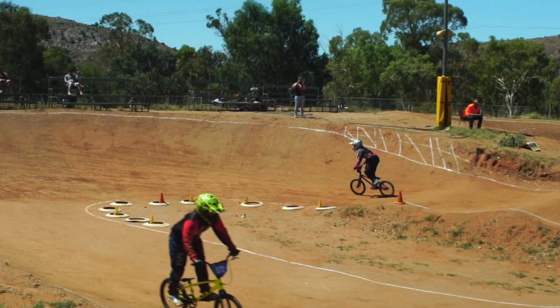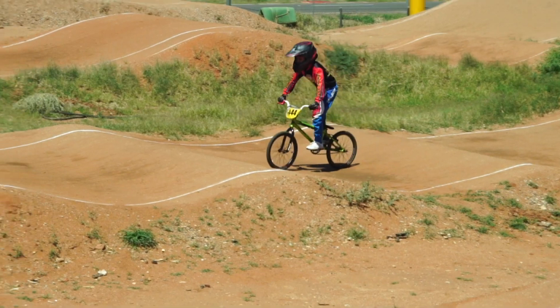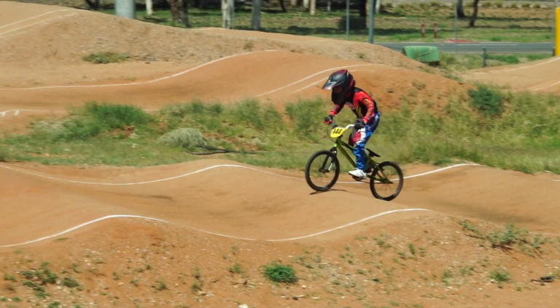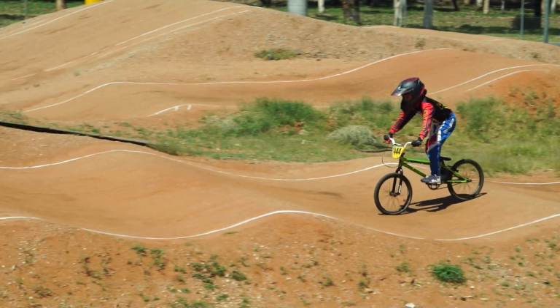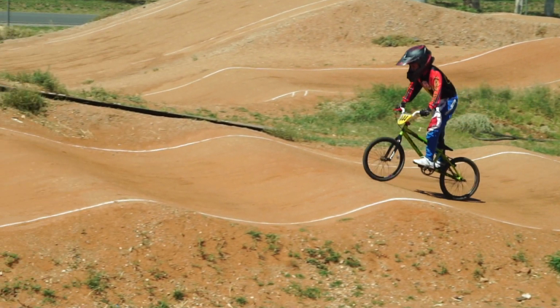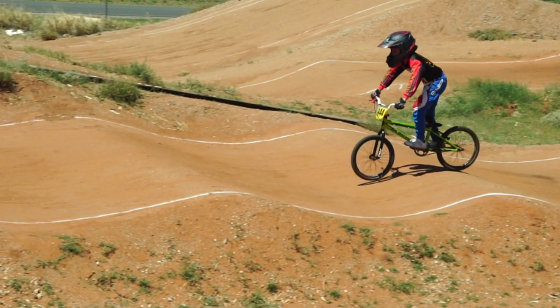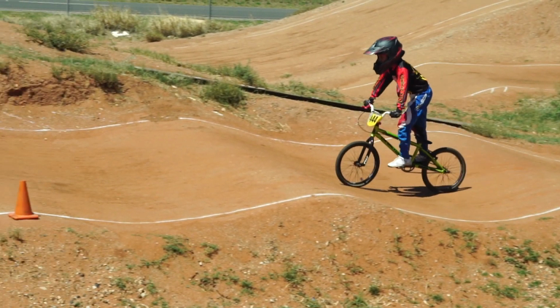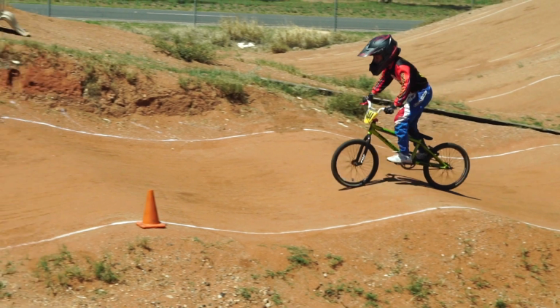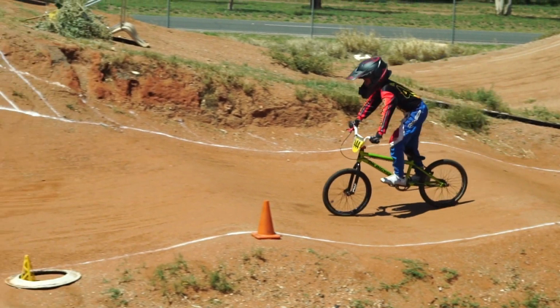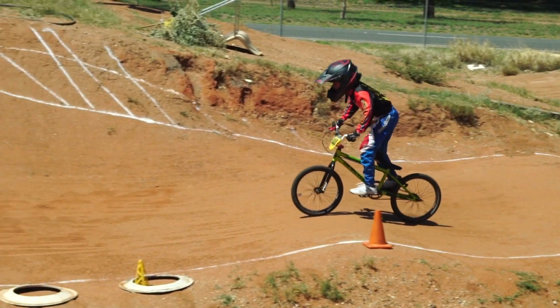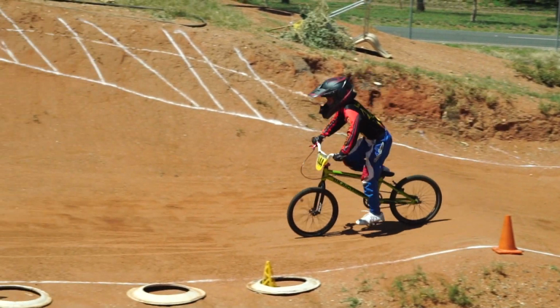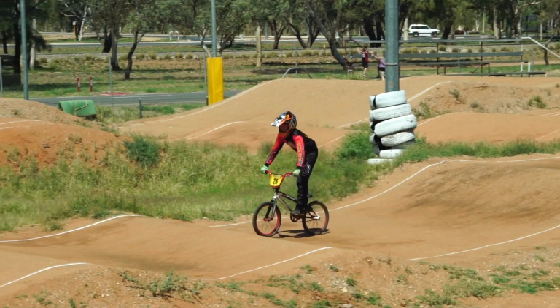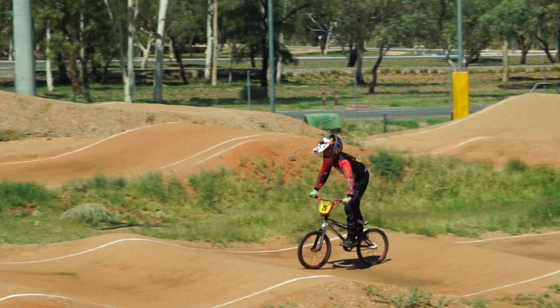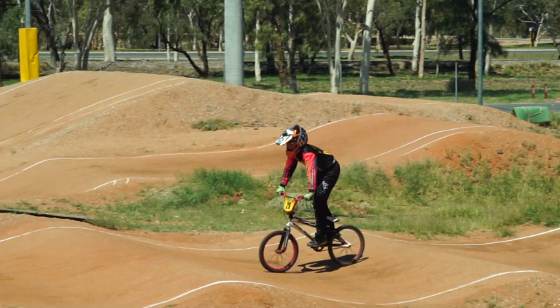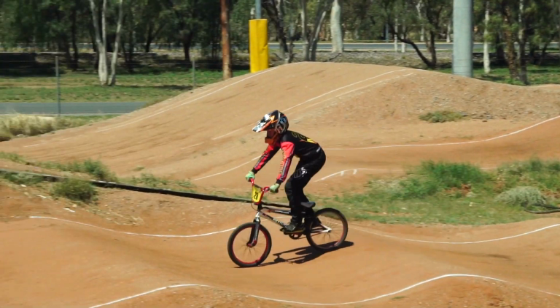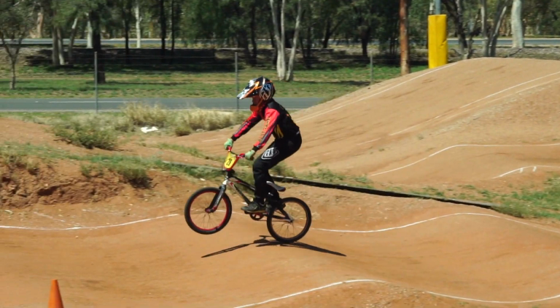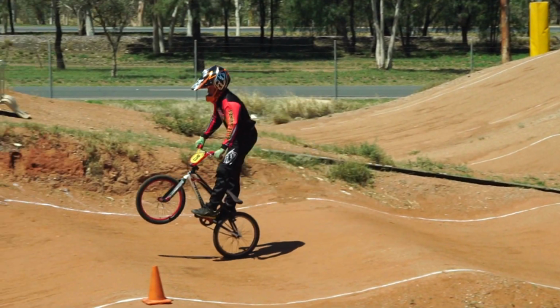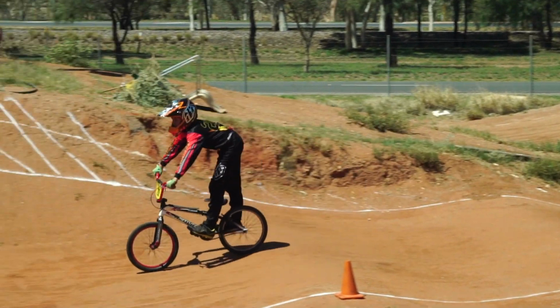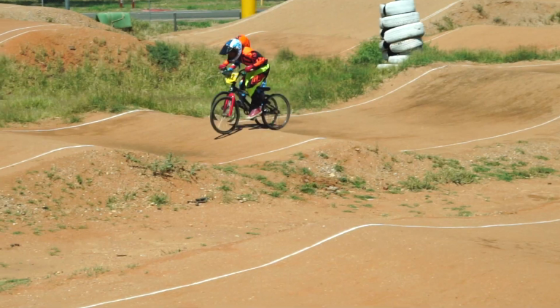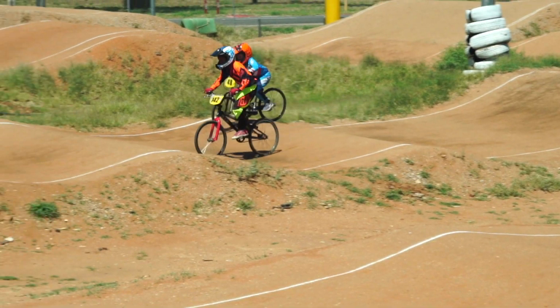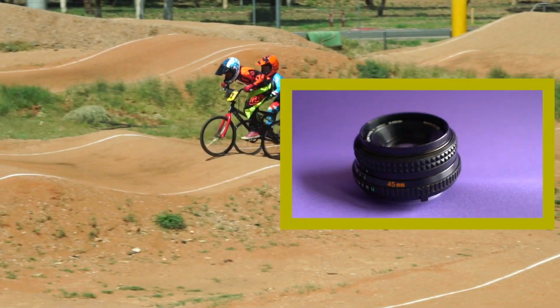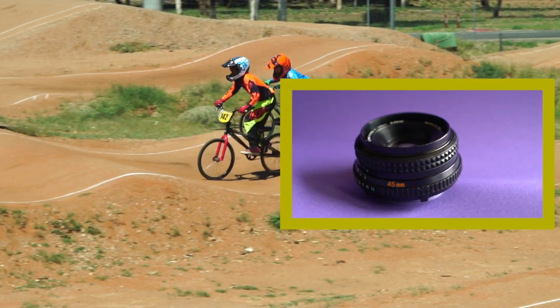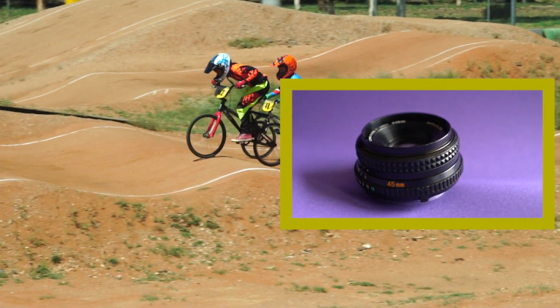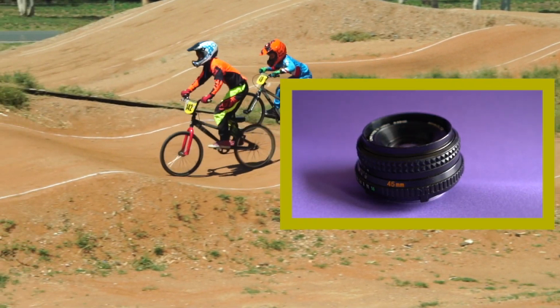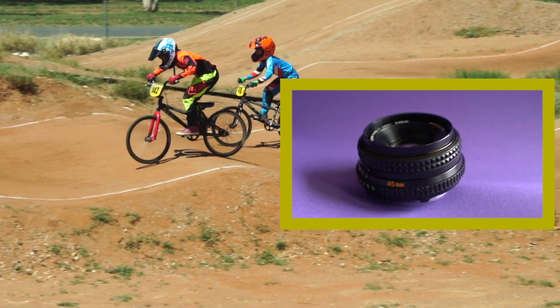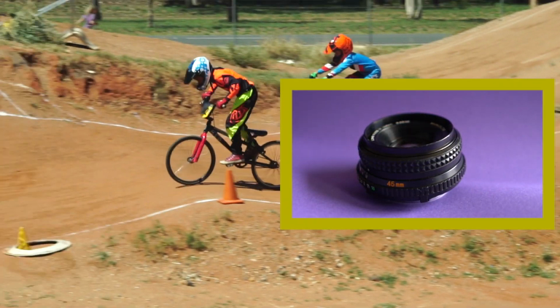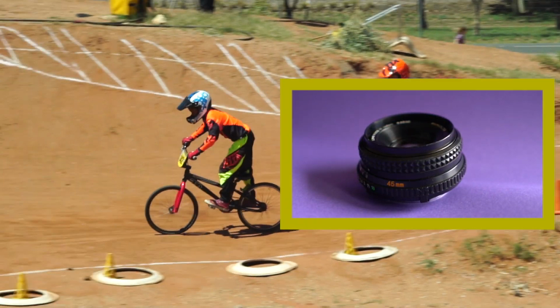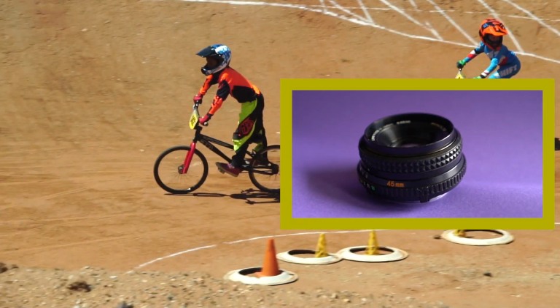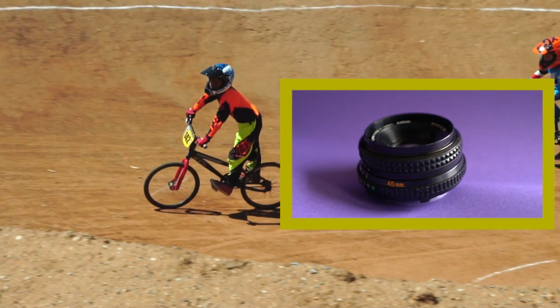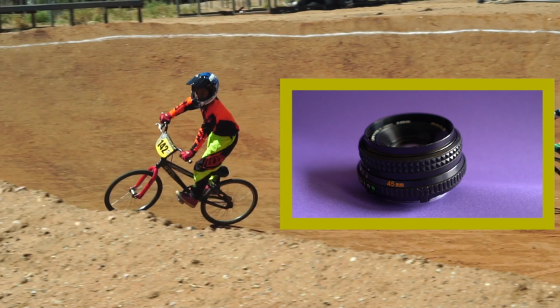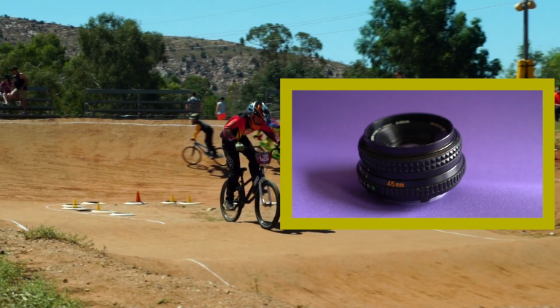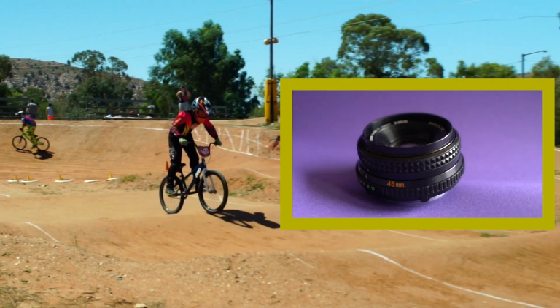I hope you found this useful and interesting. If you've liked this video, stick around for the next one. The next one is going to be another lens of mine, the Minolta 45 millimeter f2. Thank you very much. Bye bye.